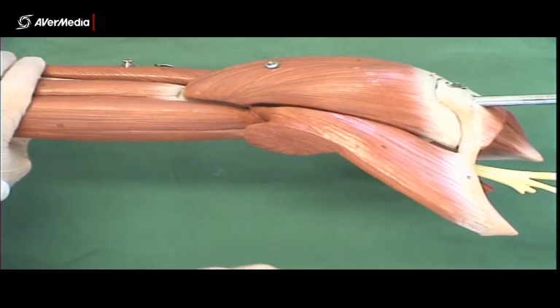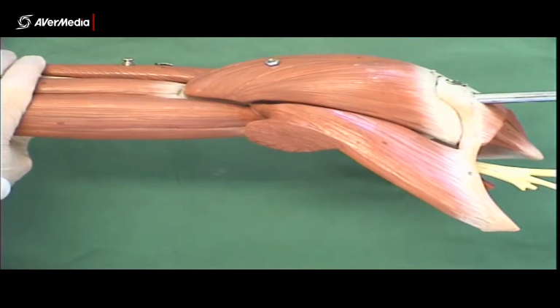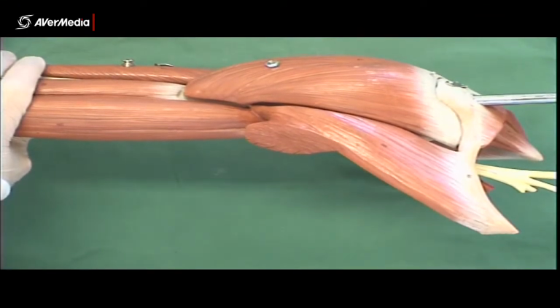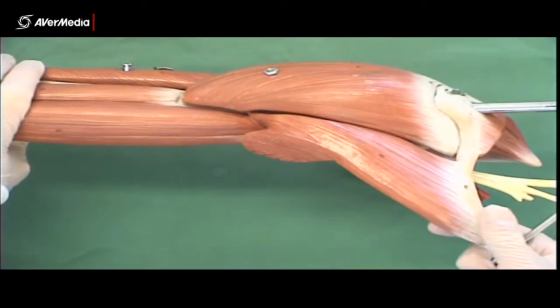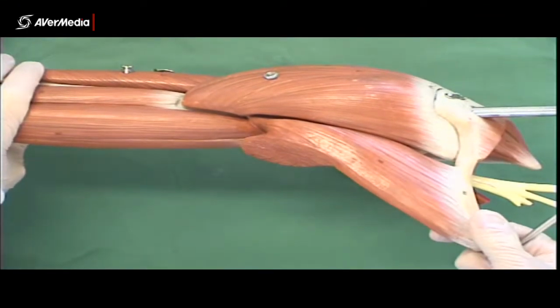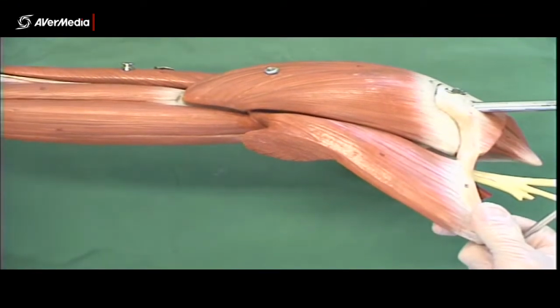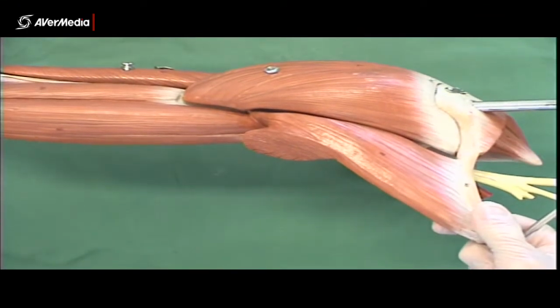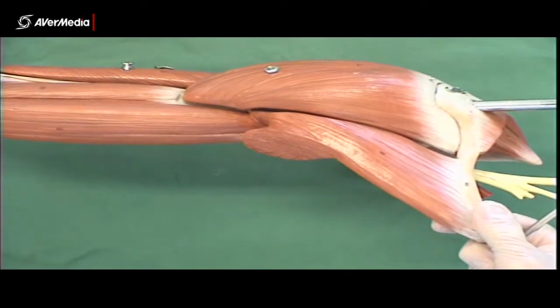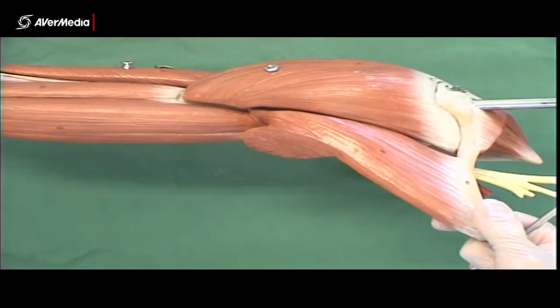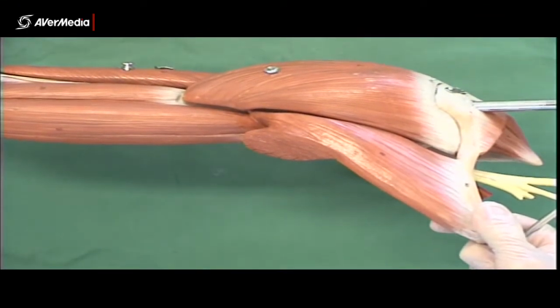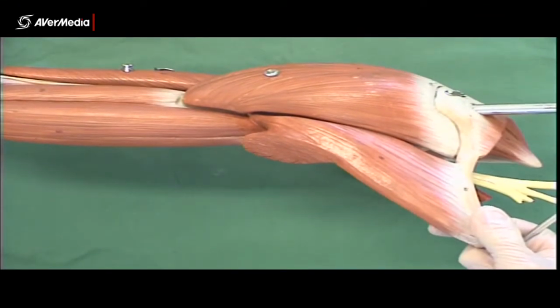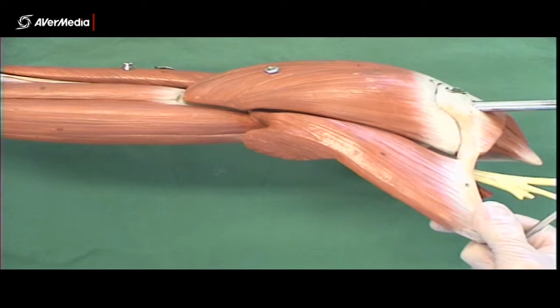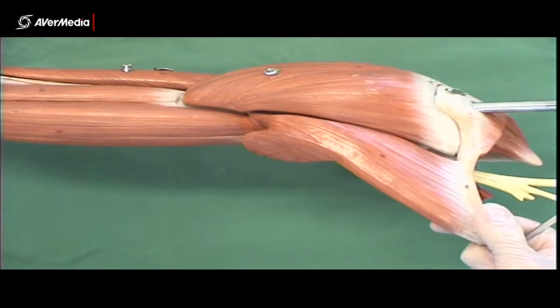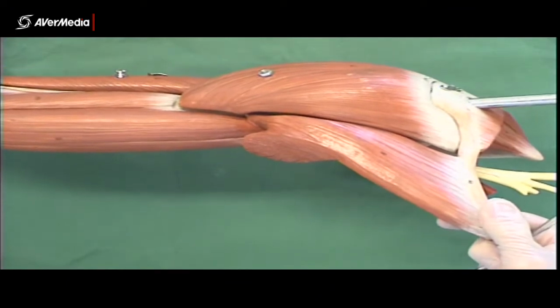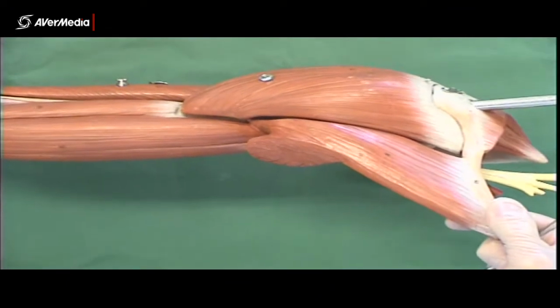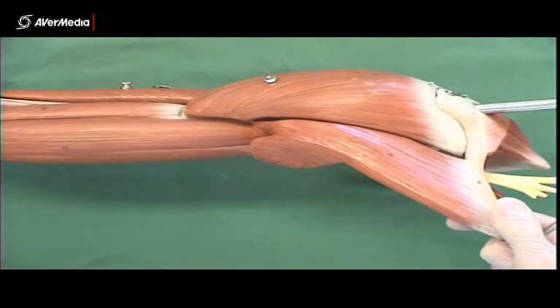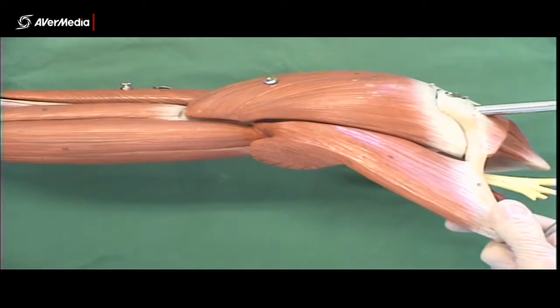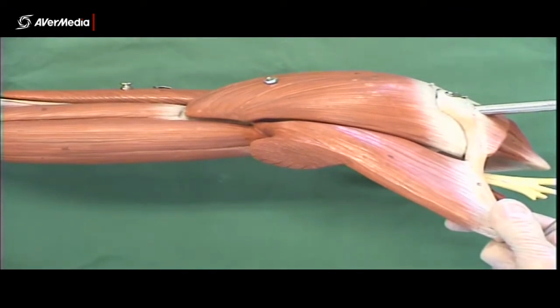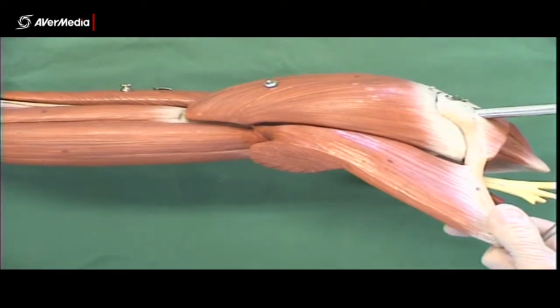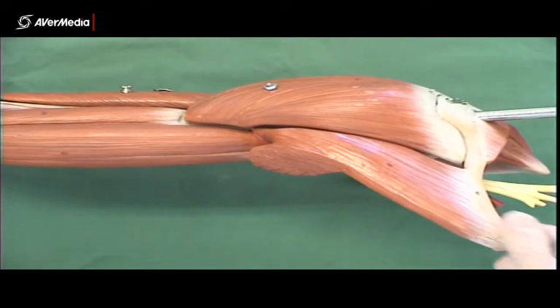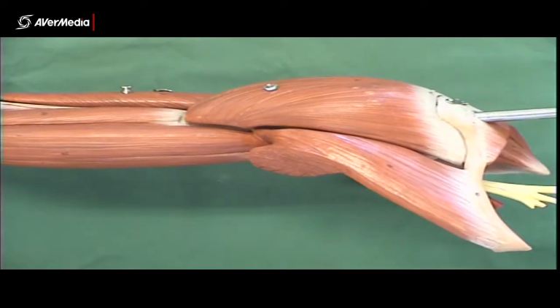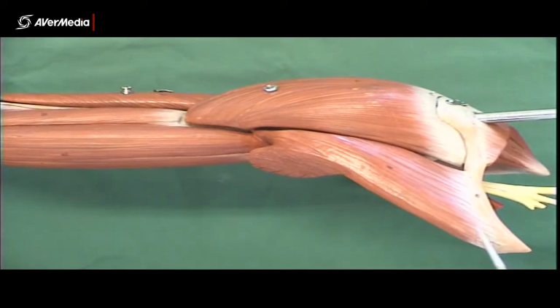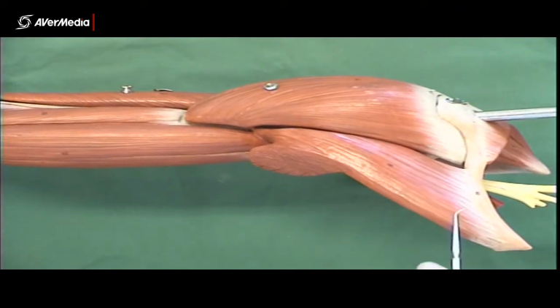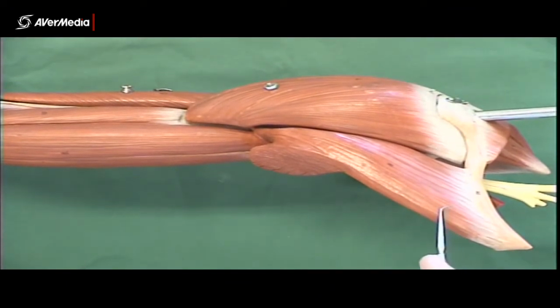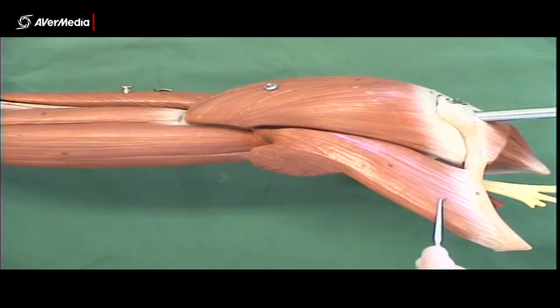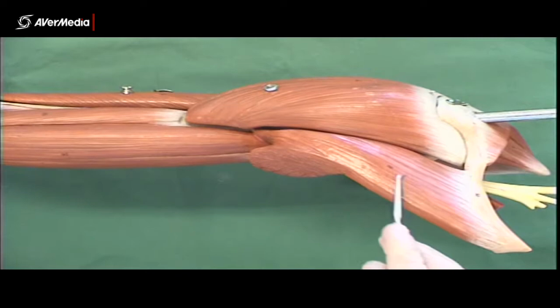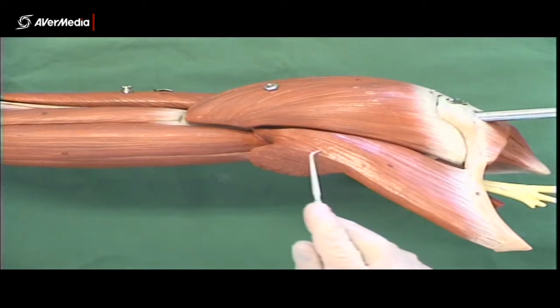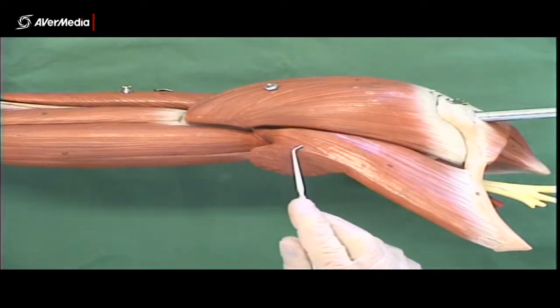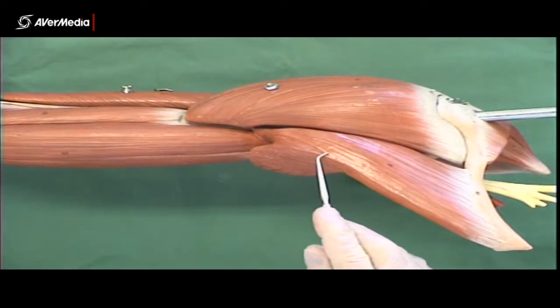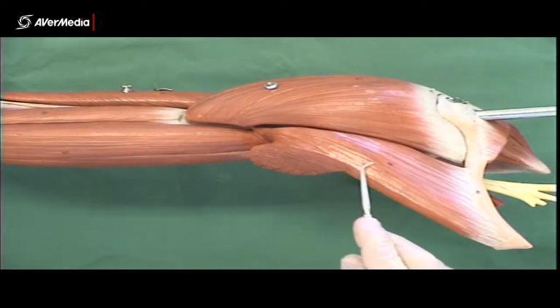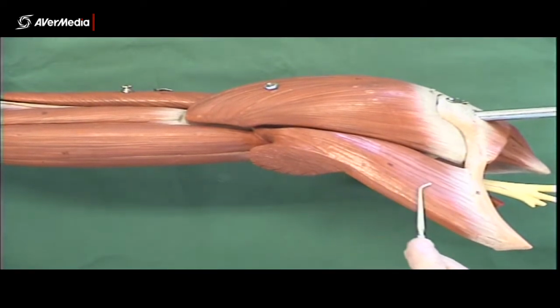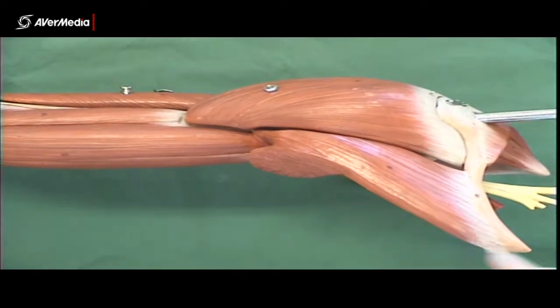Looking at a plastic model of a right upper limb from an anterior view, we're looking here at part of pectoralis major.